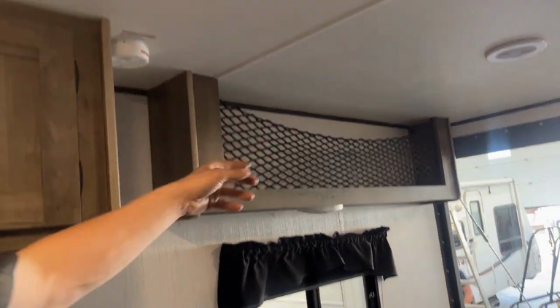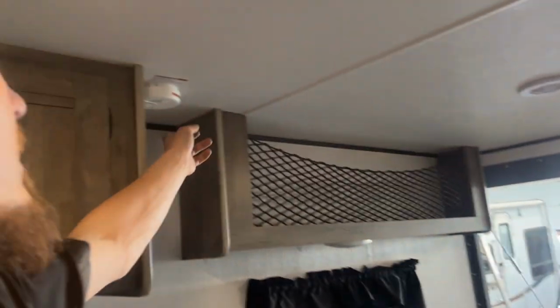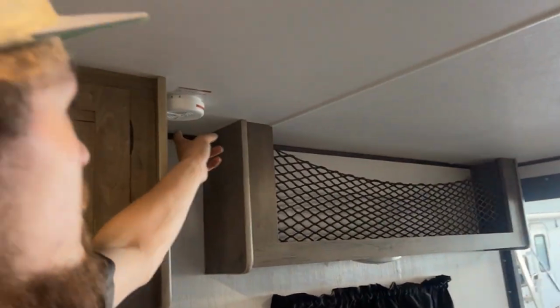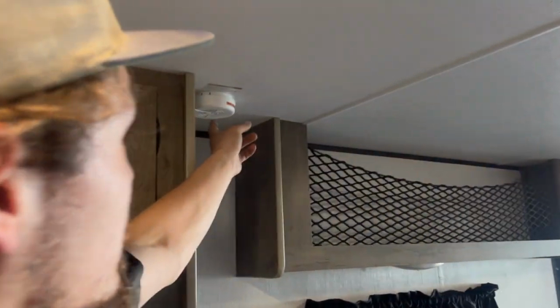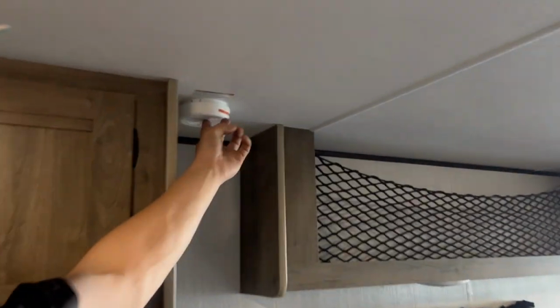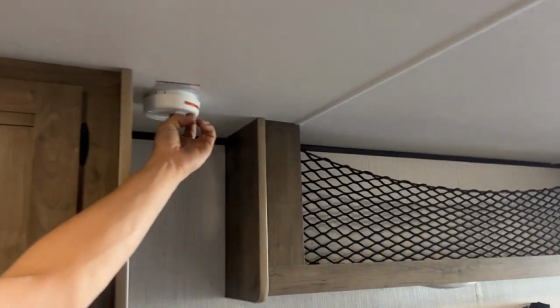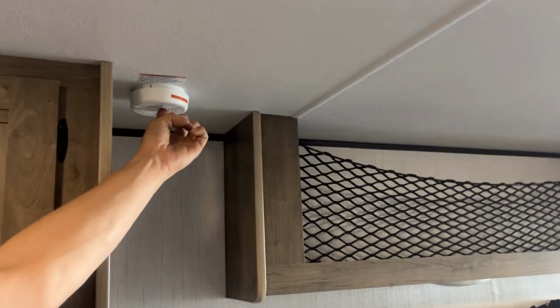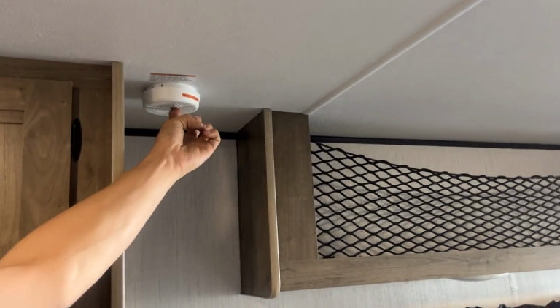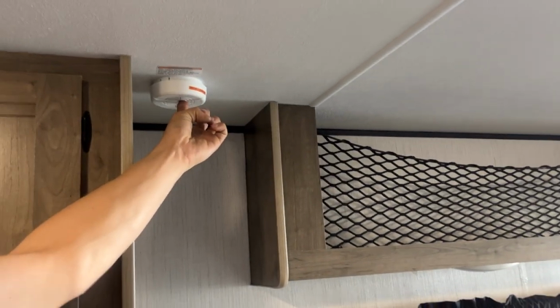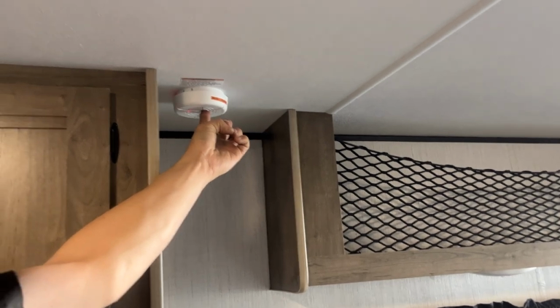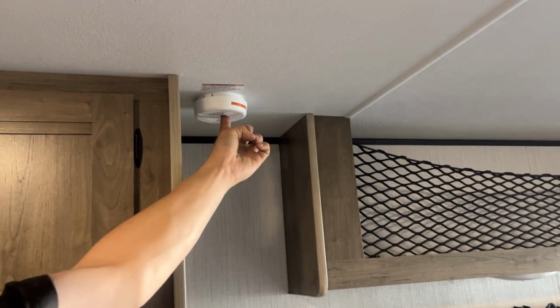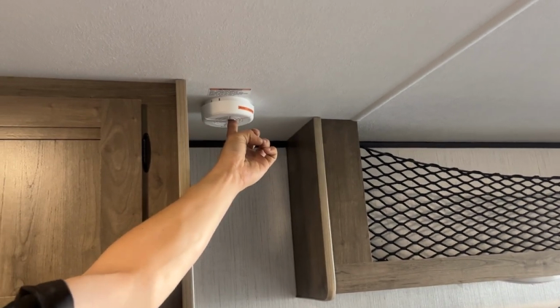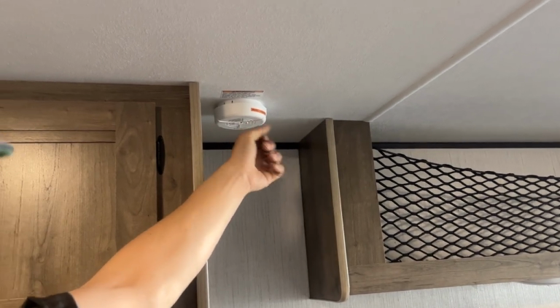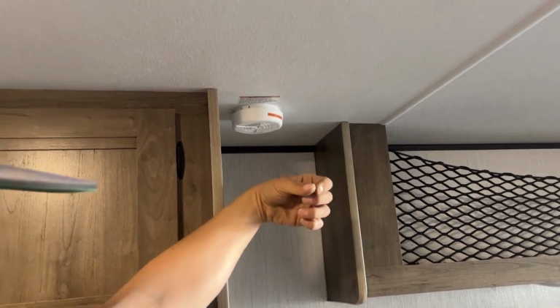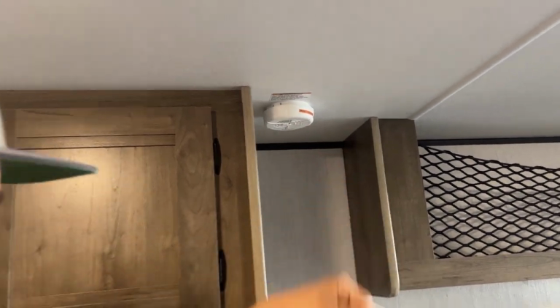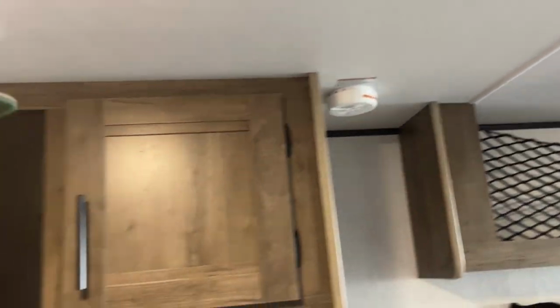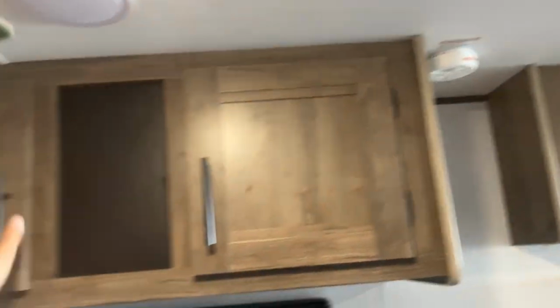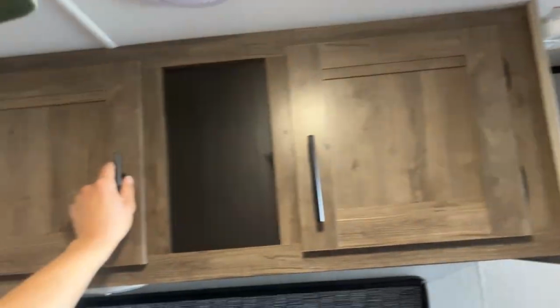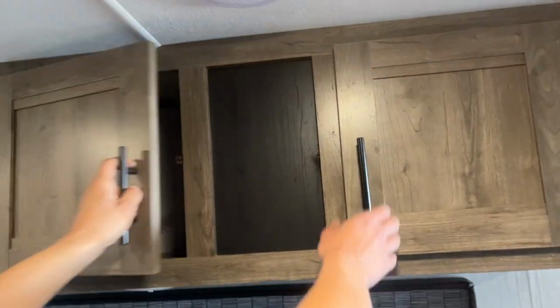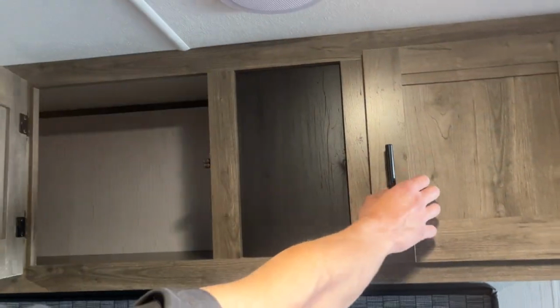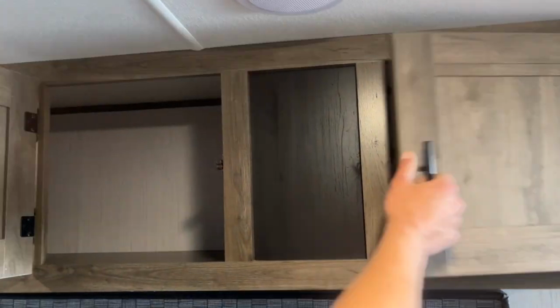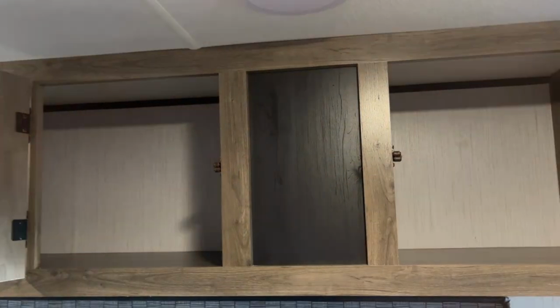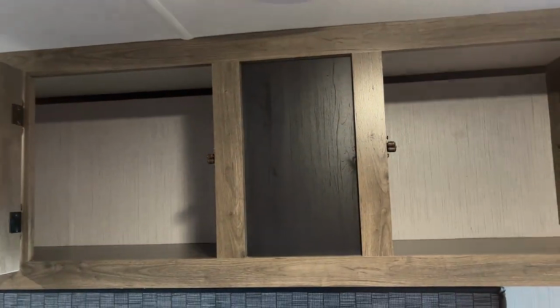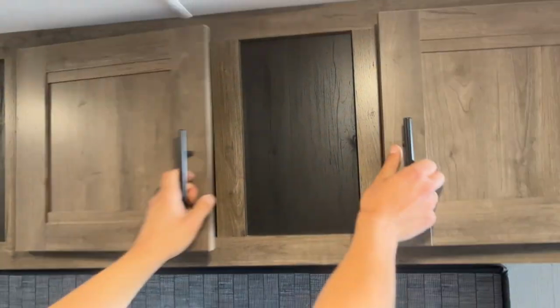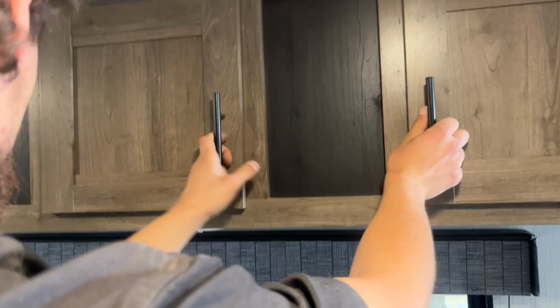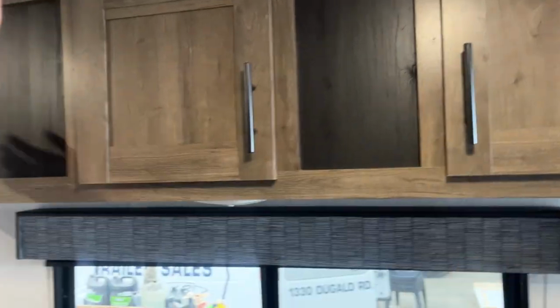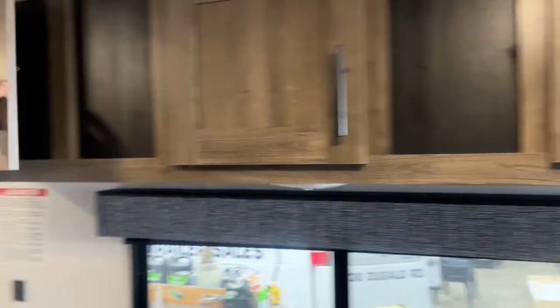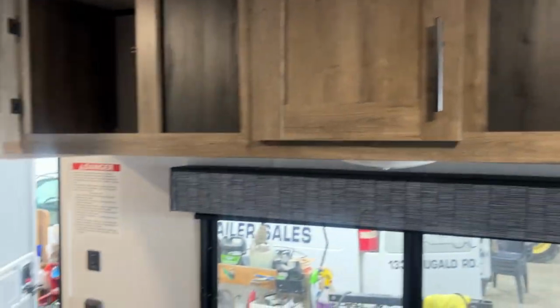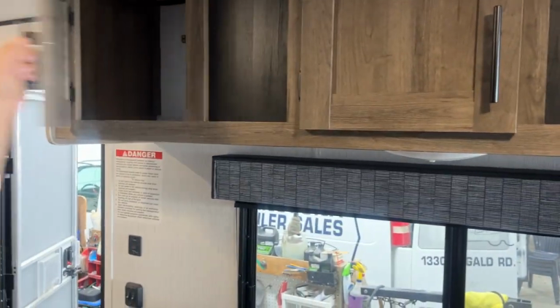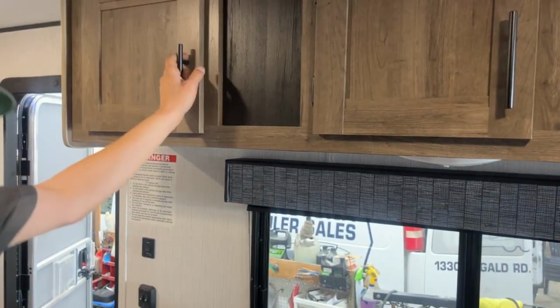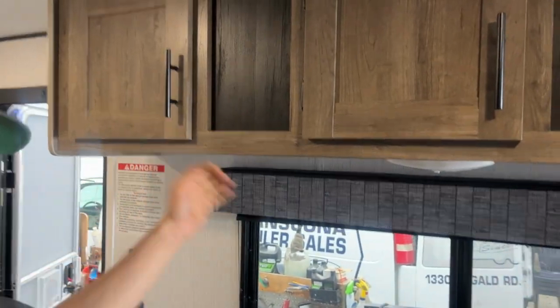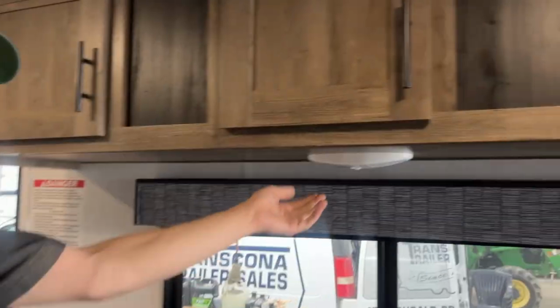Smoke detector is right back here. There's storage above your seating area with another light up there as well.